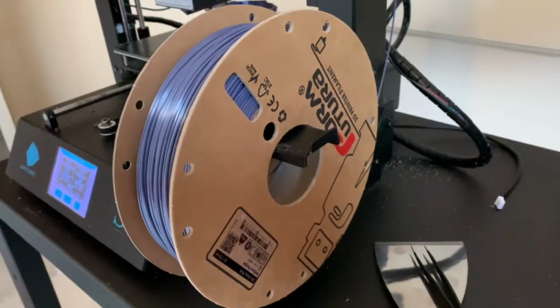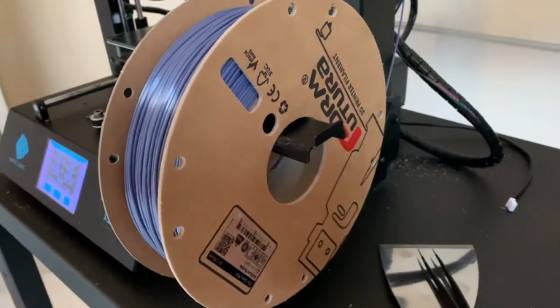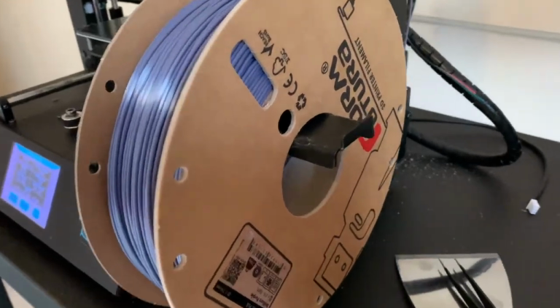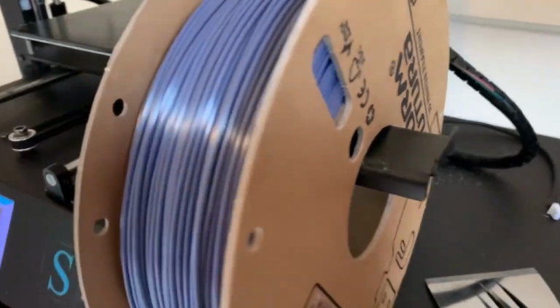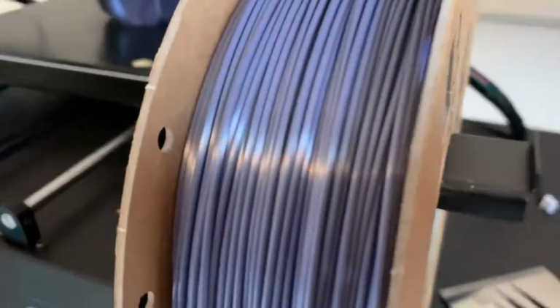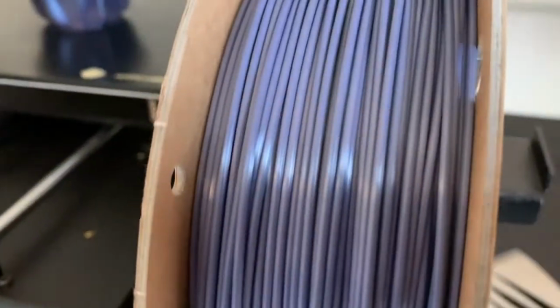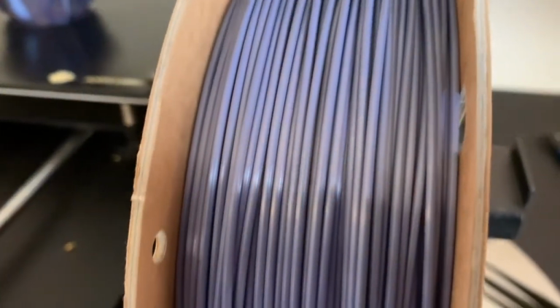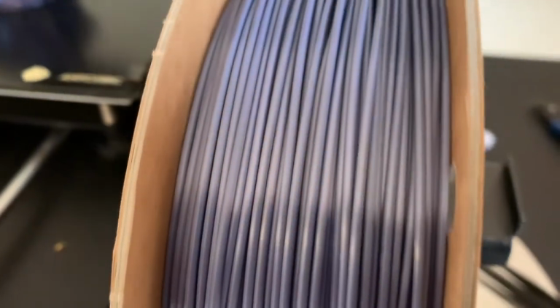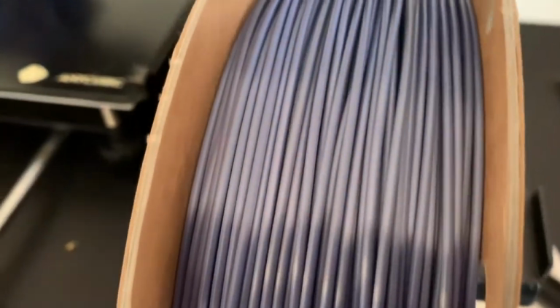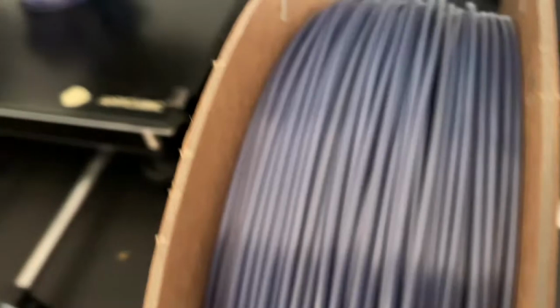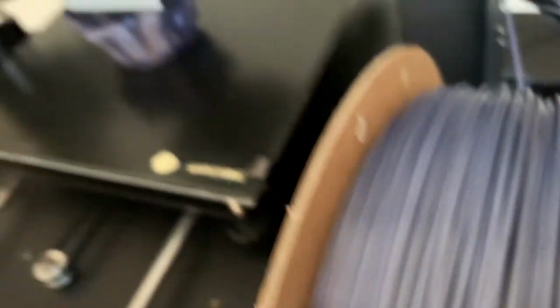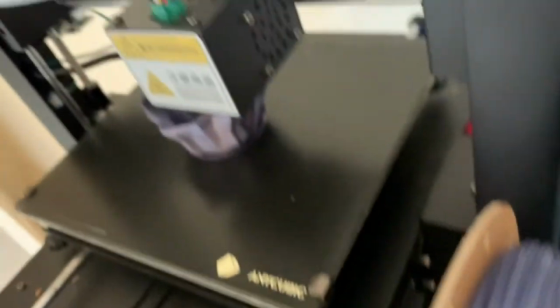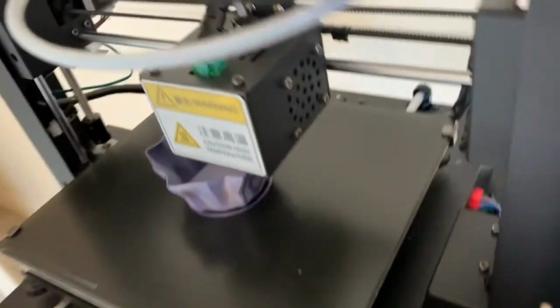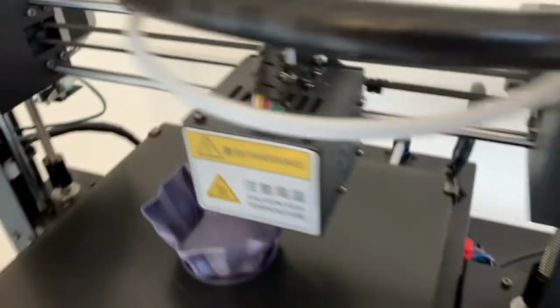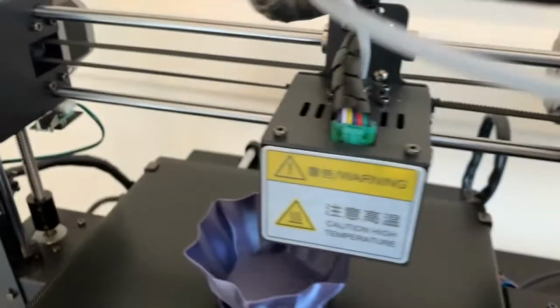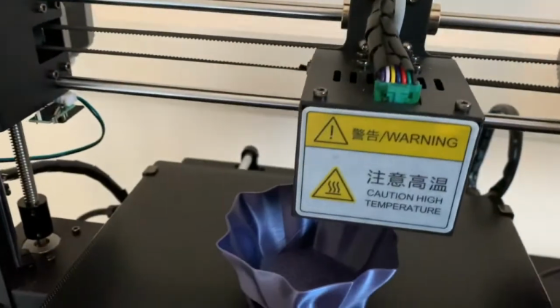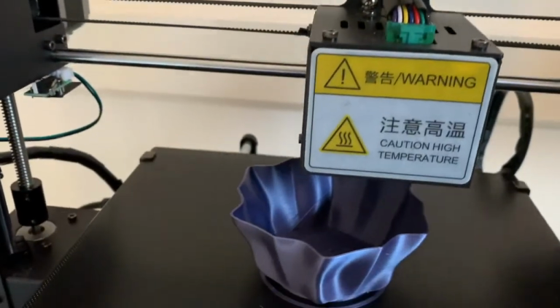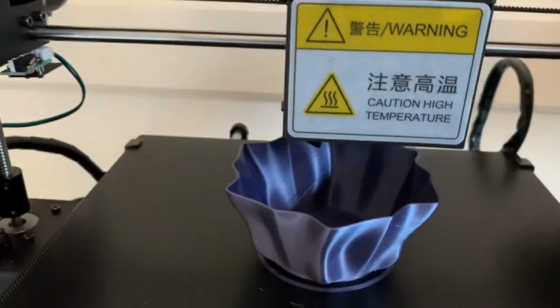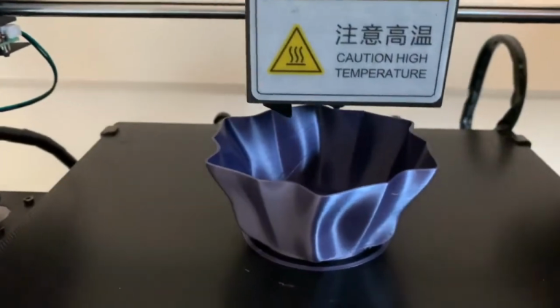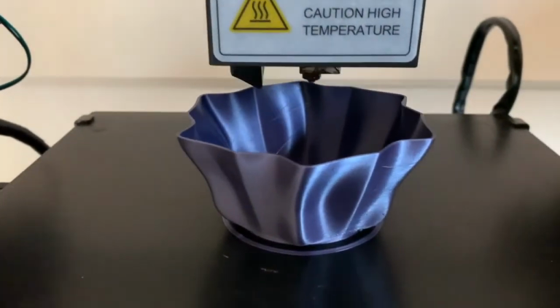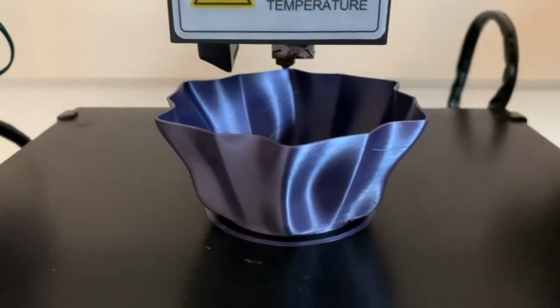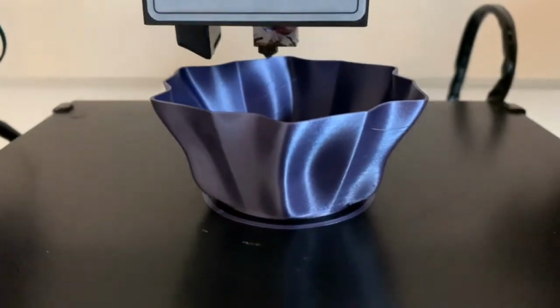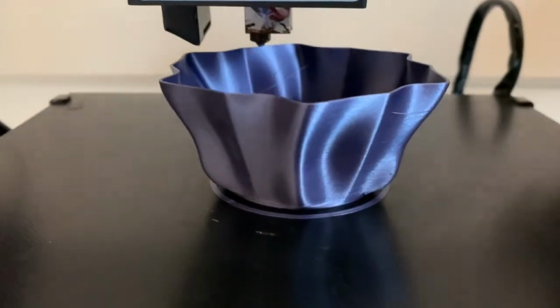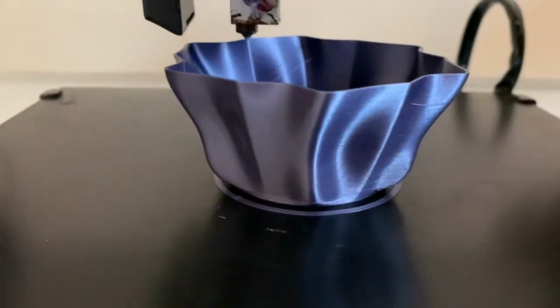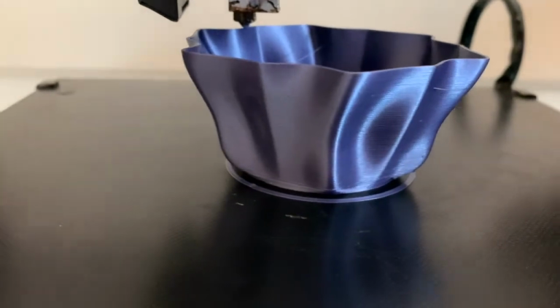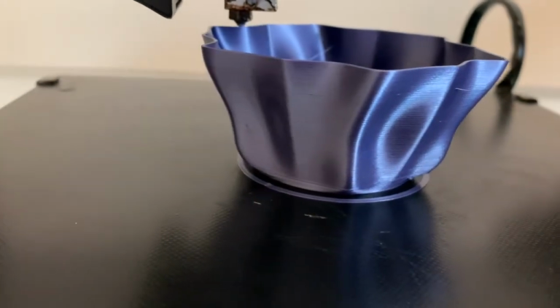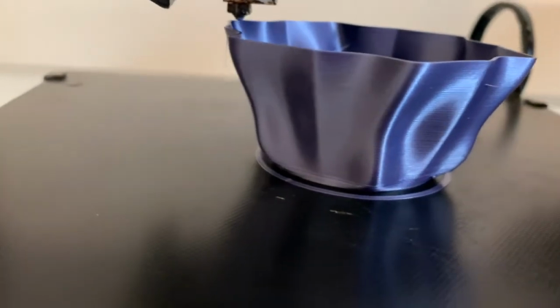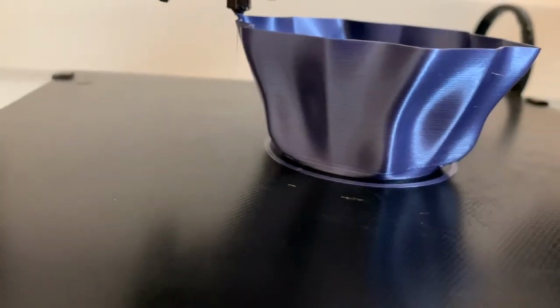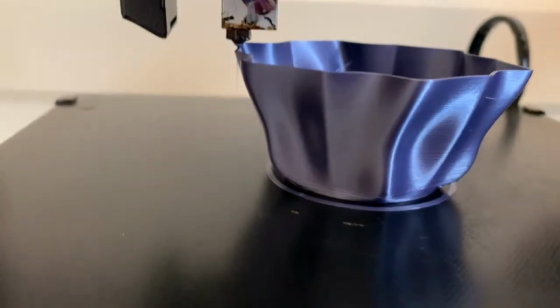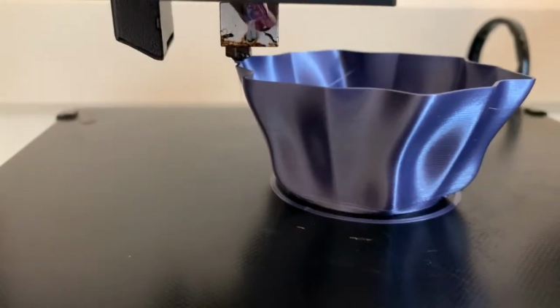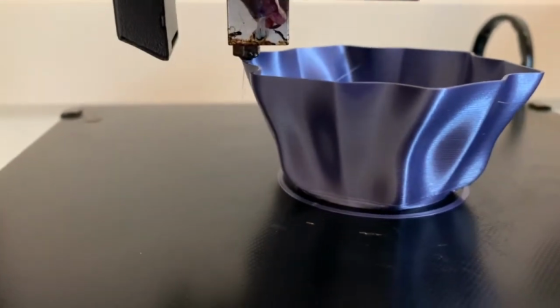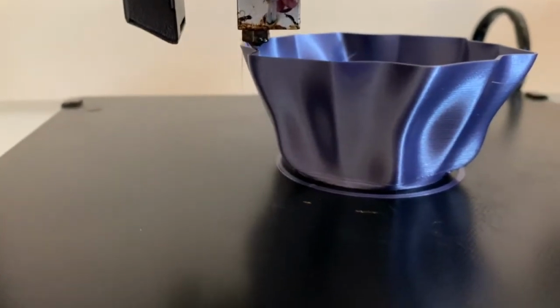The resulting high level of light dispersion and reflection absolutely annihilates layer lines, making this filament a great choice for highly detailed models or where you want to showcase design aesthetics.